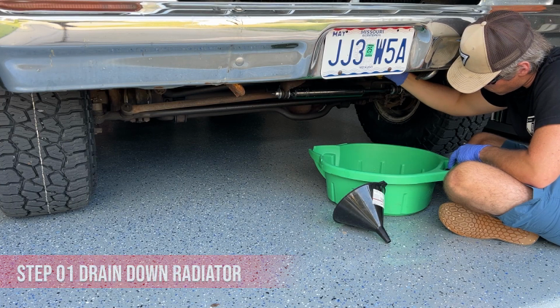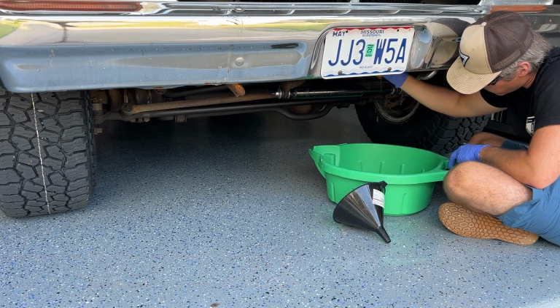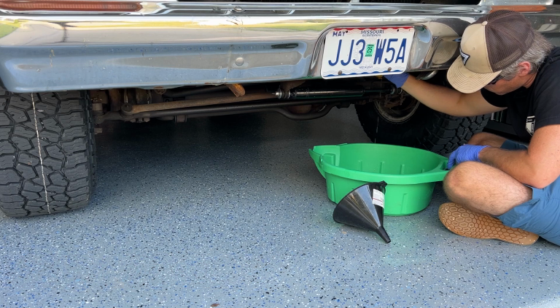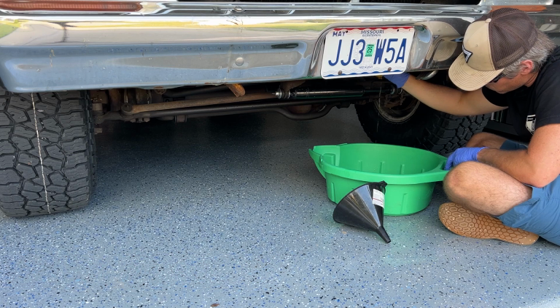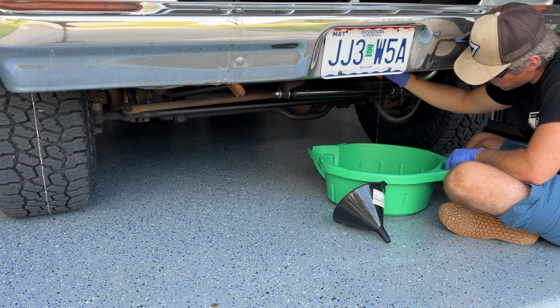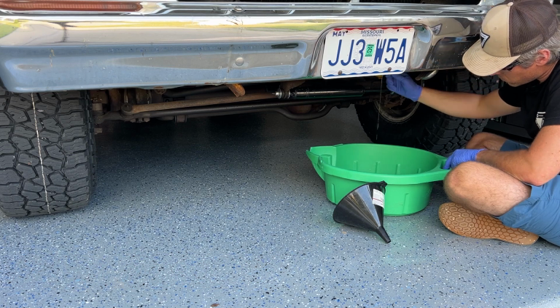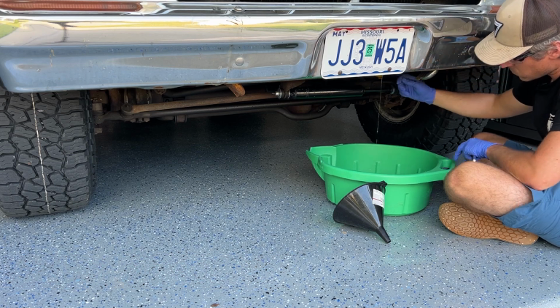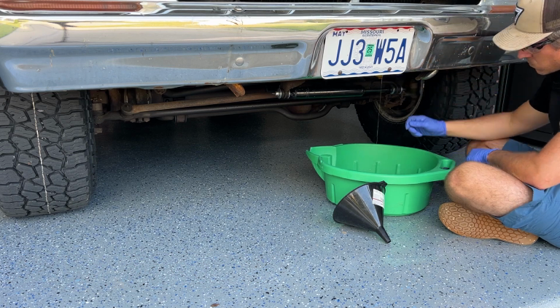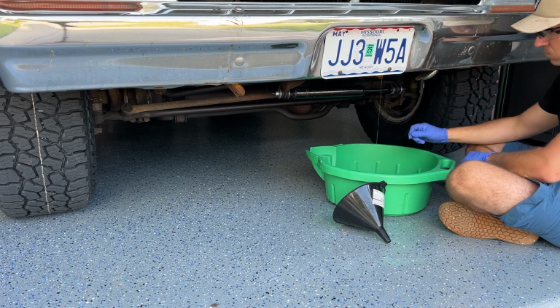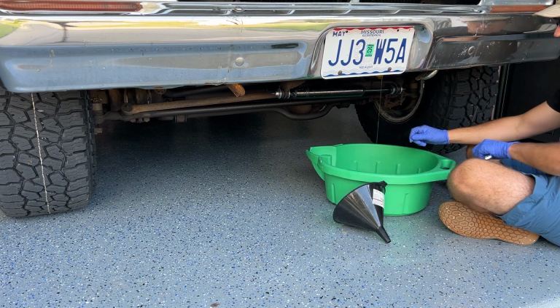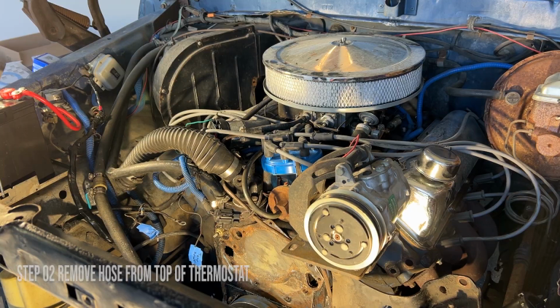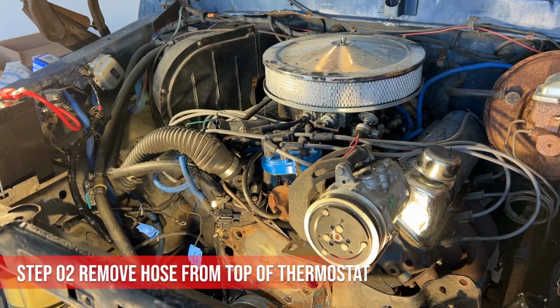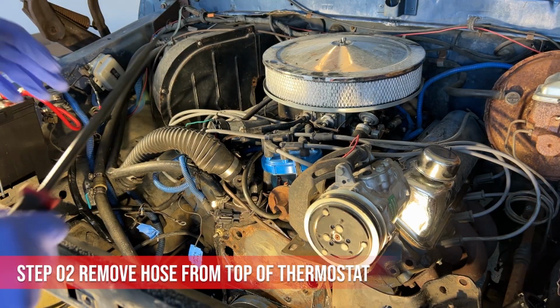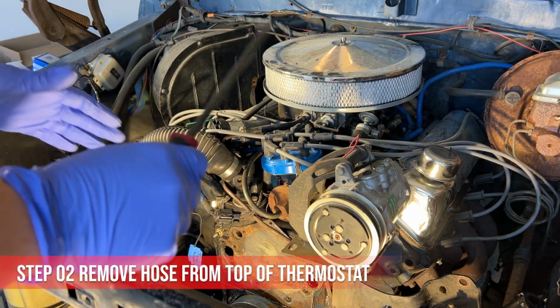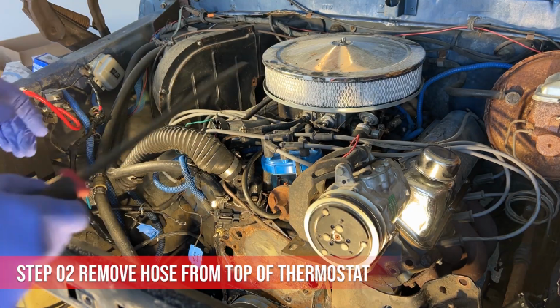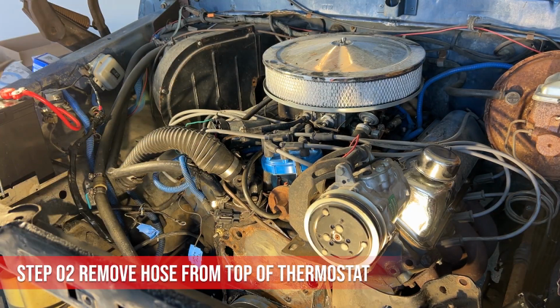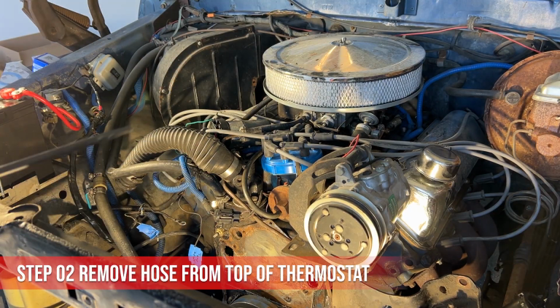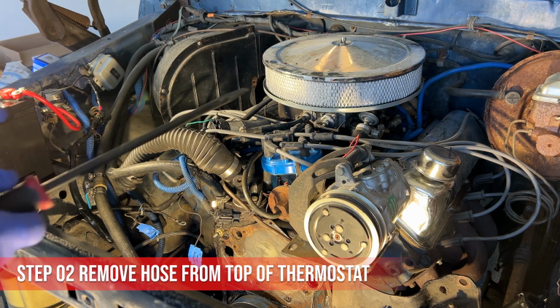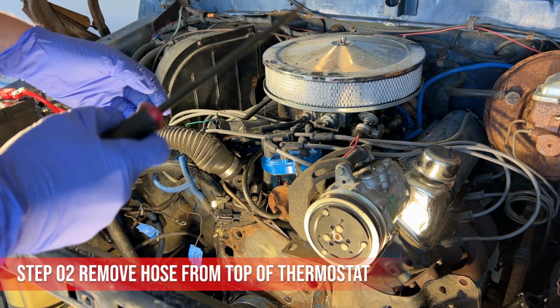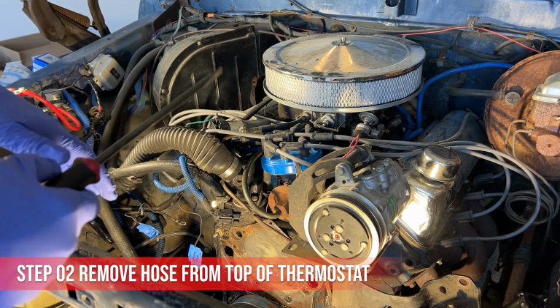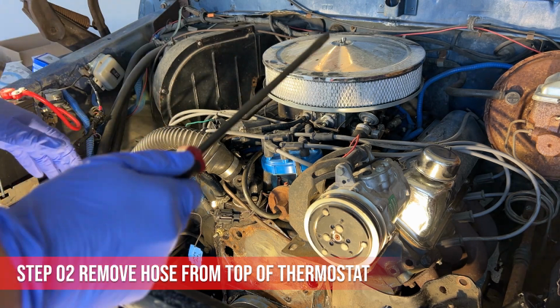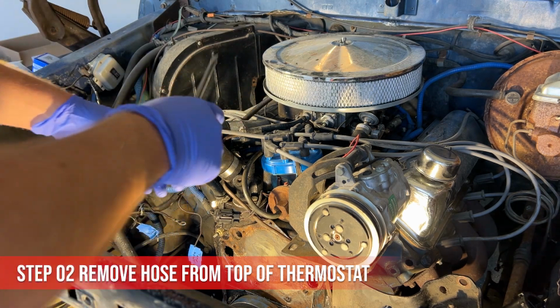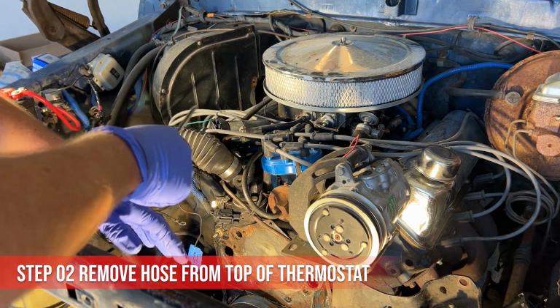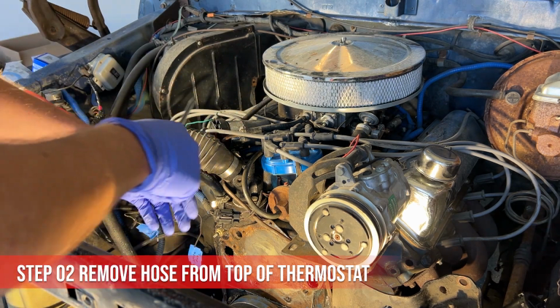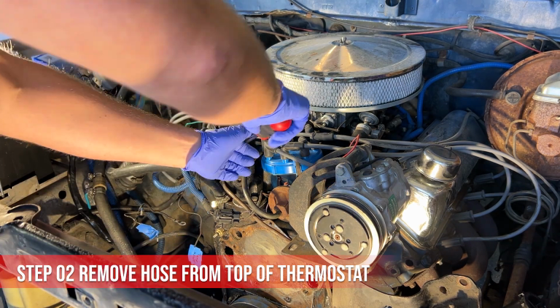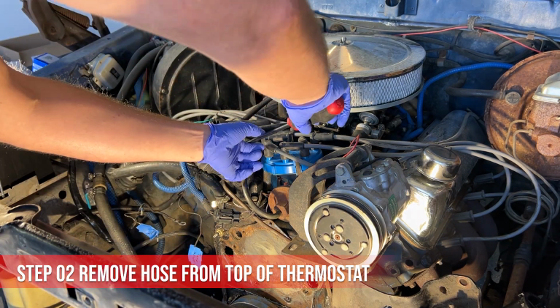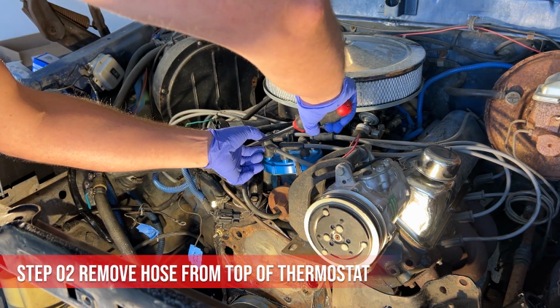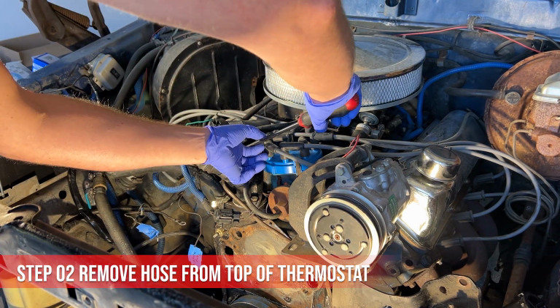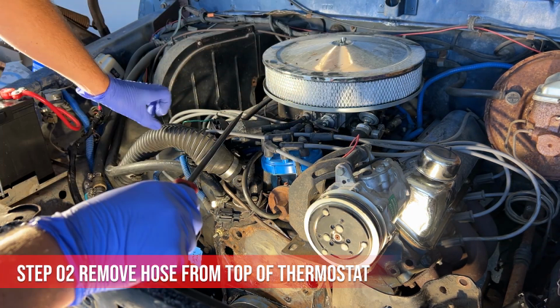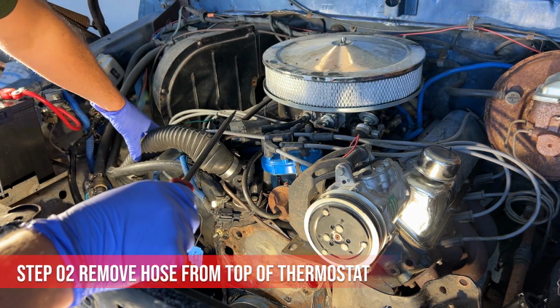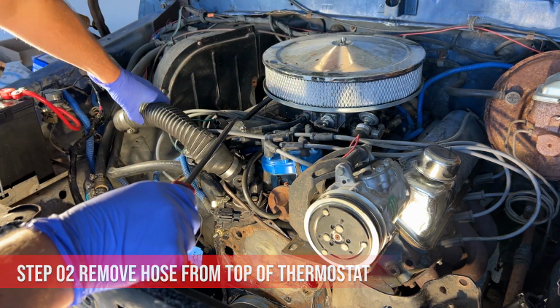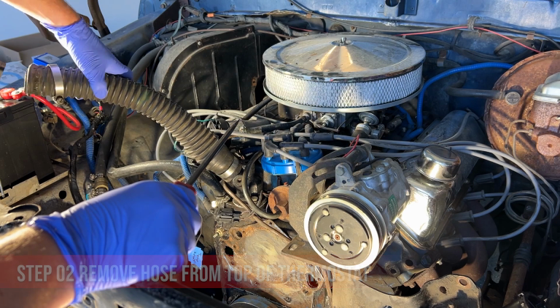Start off by draining down the radiator and cooling system. I've gone ahead and drained down my cooling system. I'm changing out my radiator, doing a total overhaul on the cooling. Go ahead and remove the hose.